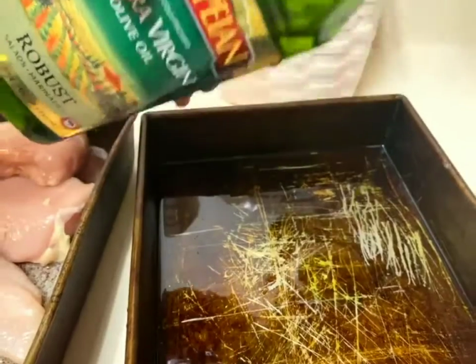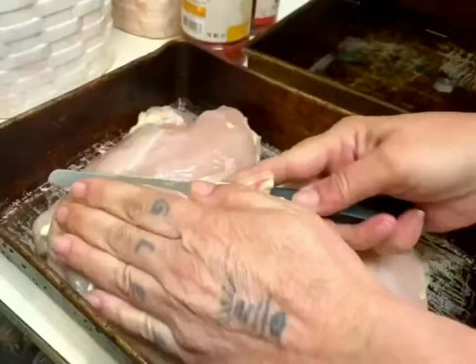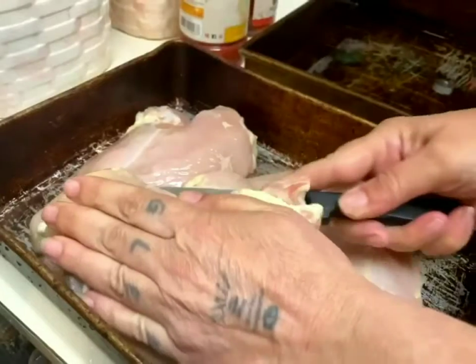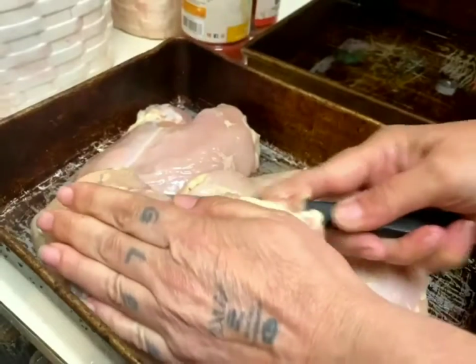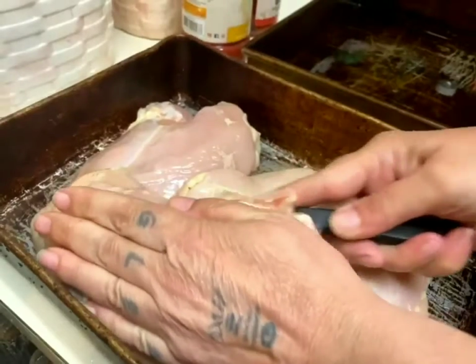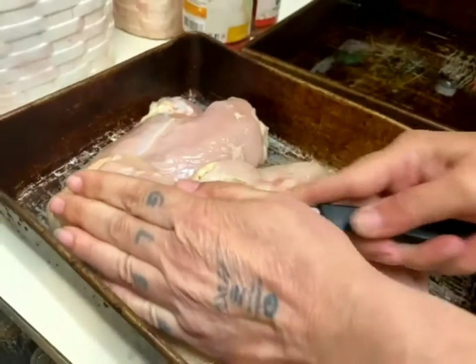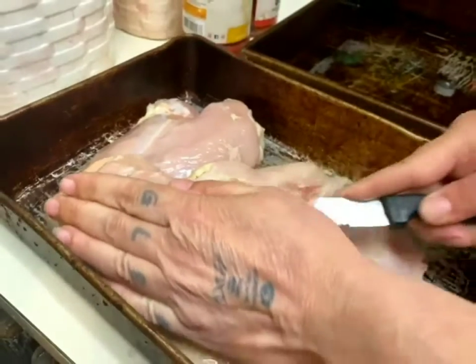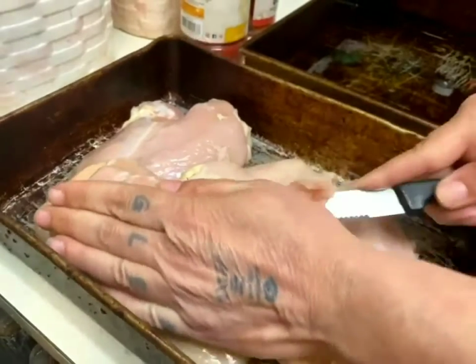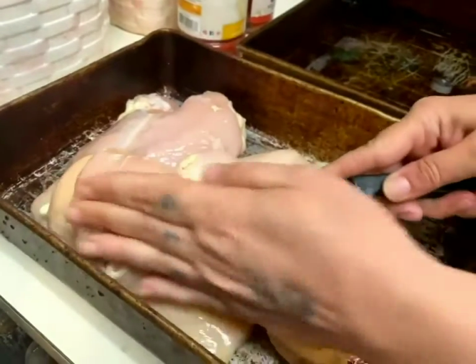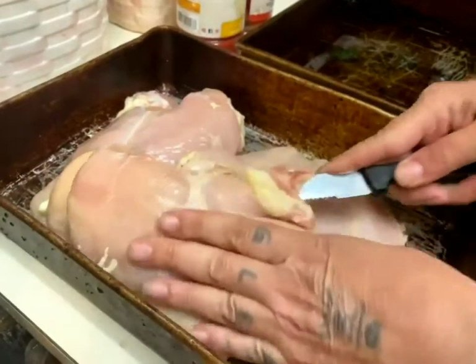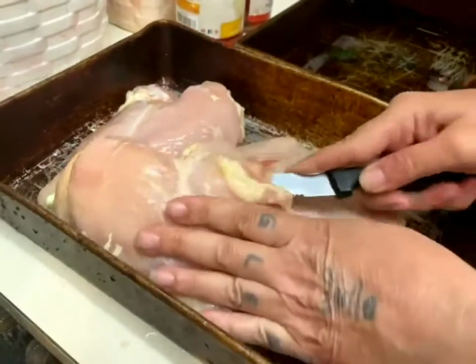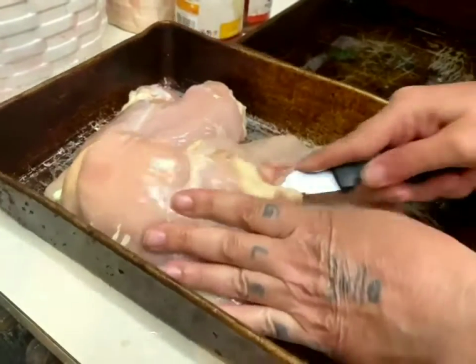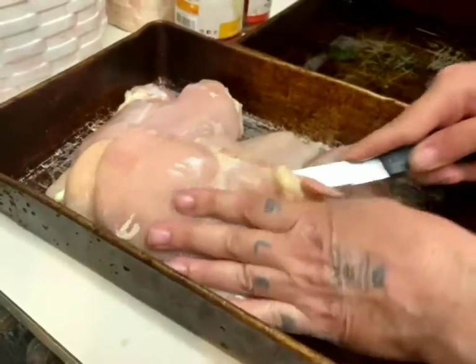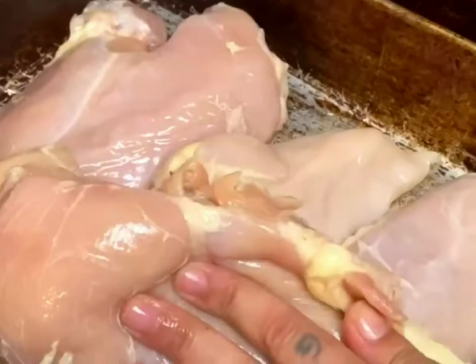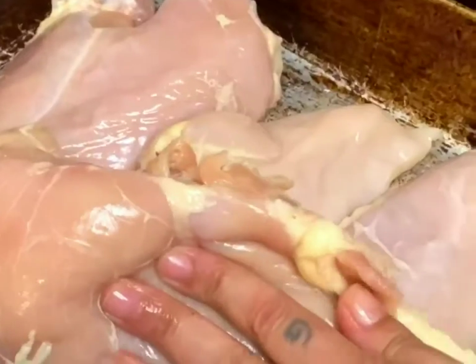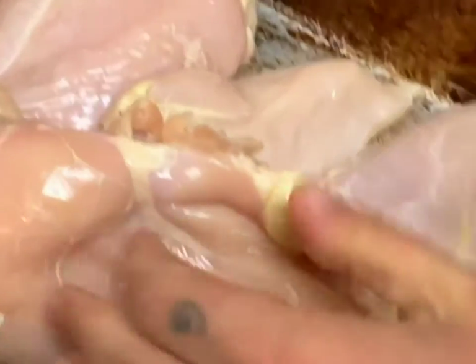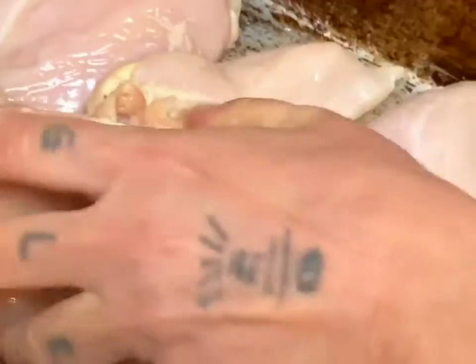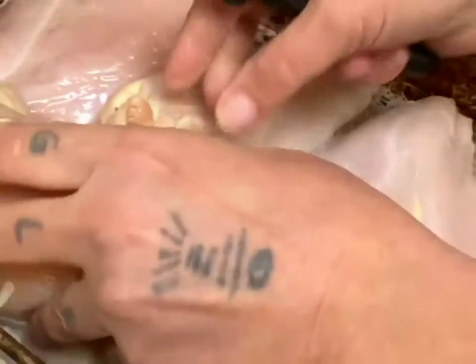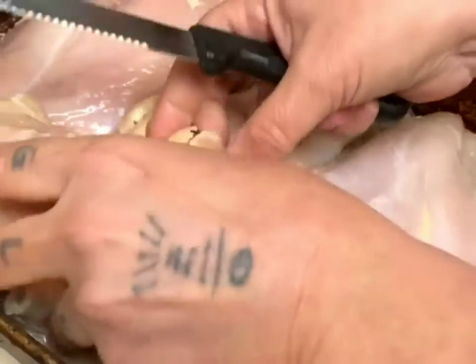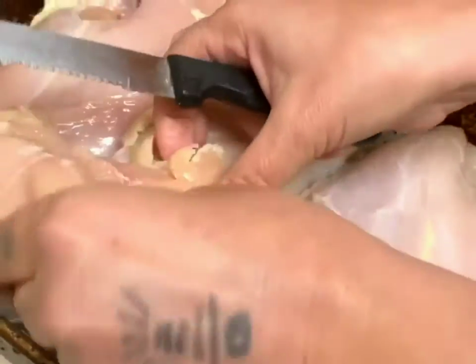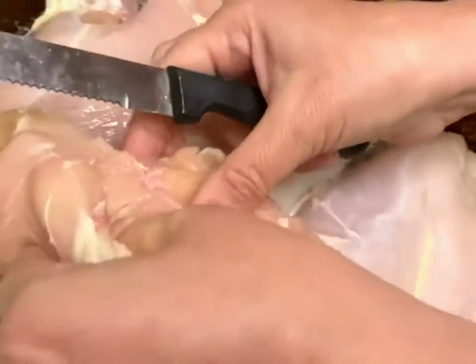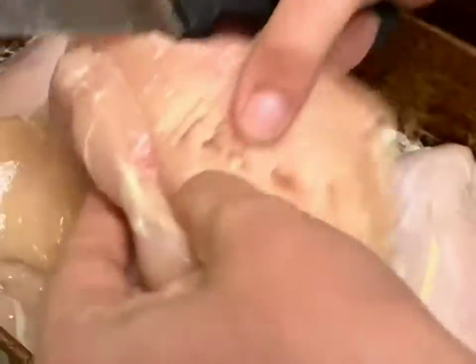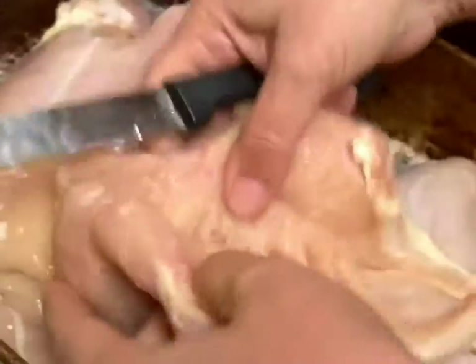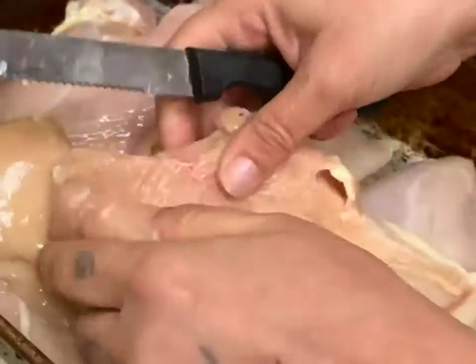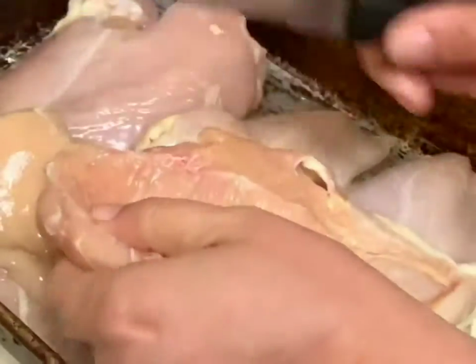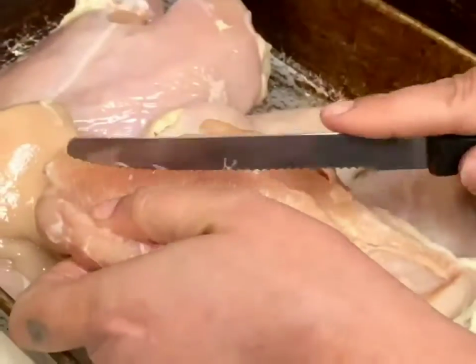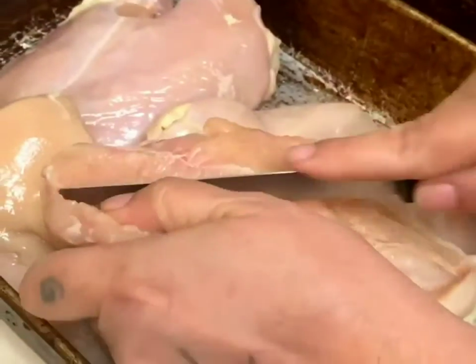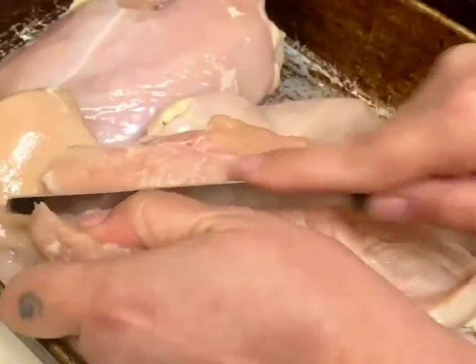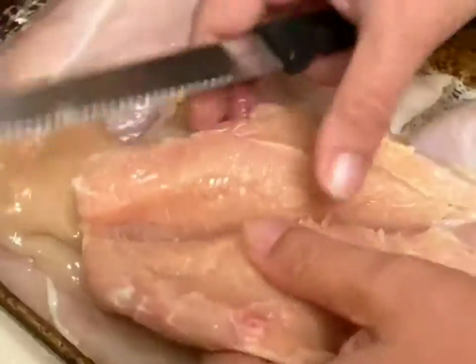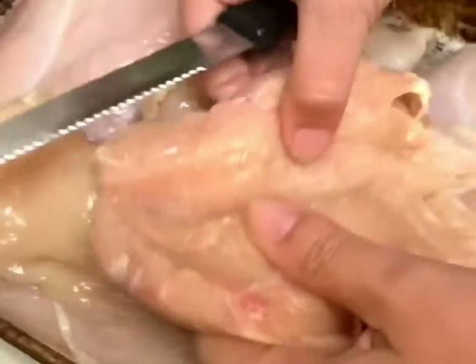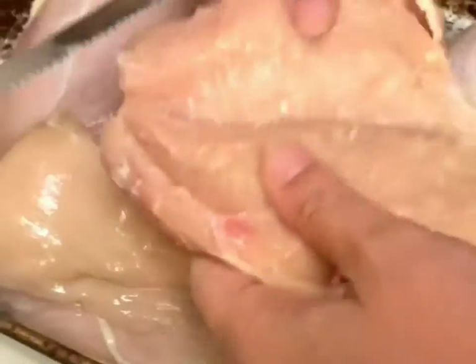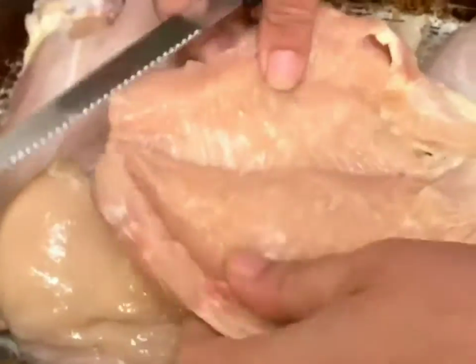I'm just going to kind of slice it open a little bit here. We want to create kind of like a pocket in the middle to put the fillings.